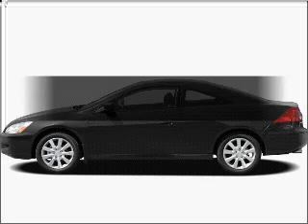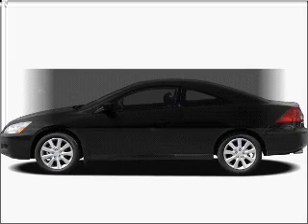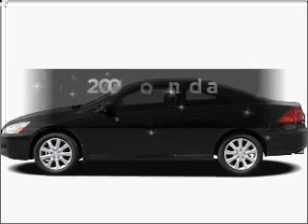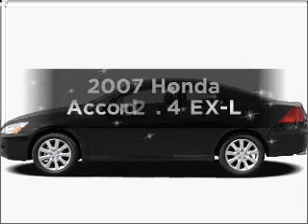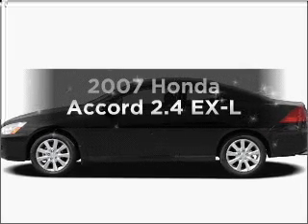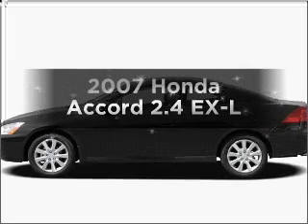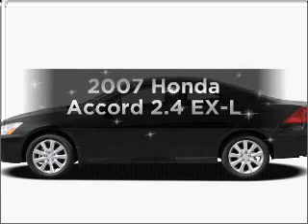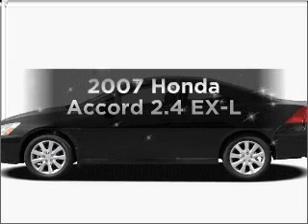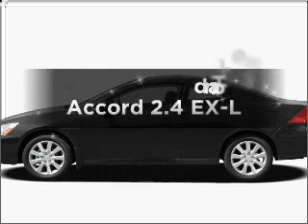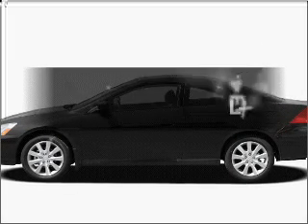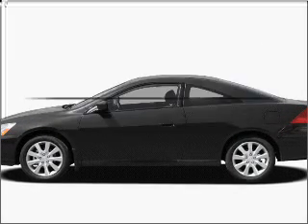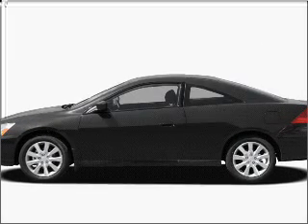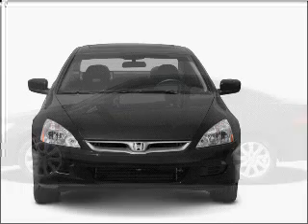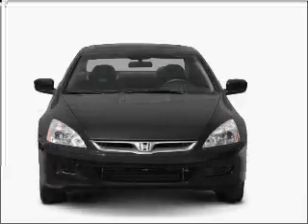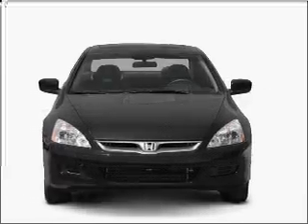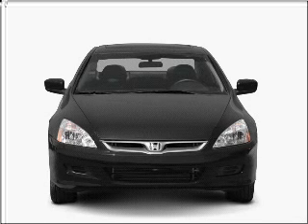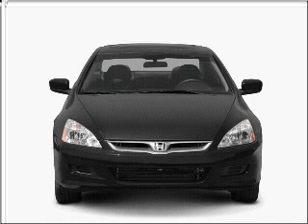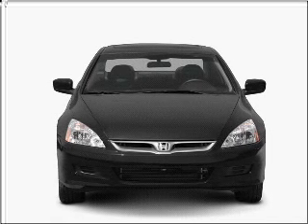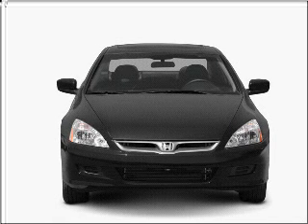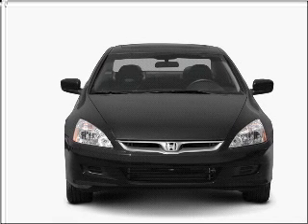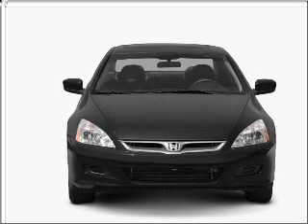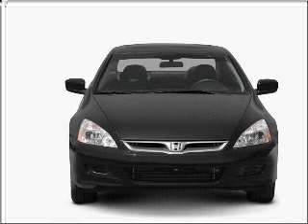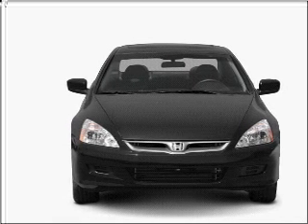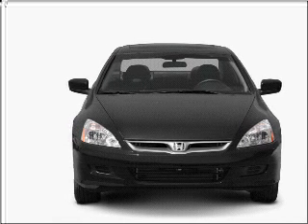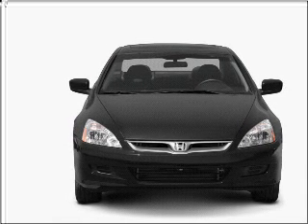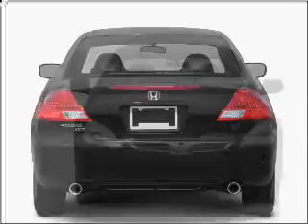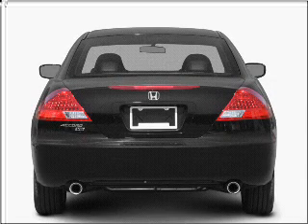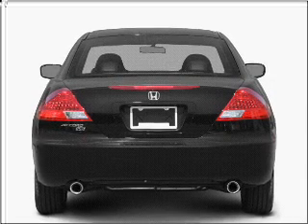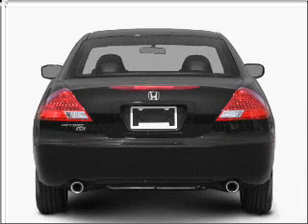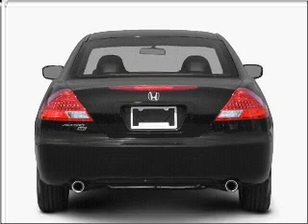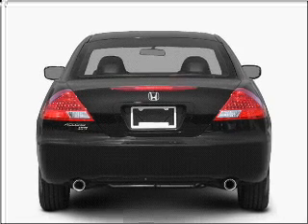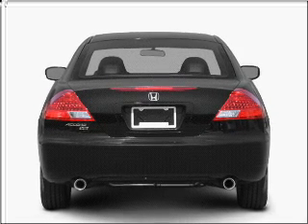Check out this 2007 Honda Accord. Travel the roads in style and comfort in this great vehicle, with an efficient four-cylinder engine connected to a smooth-shifting five-speed automatic transmission.